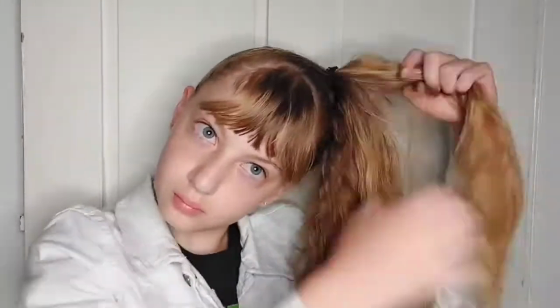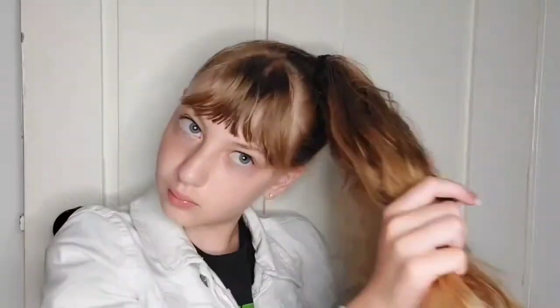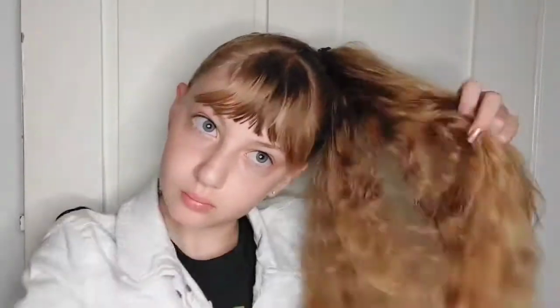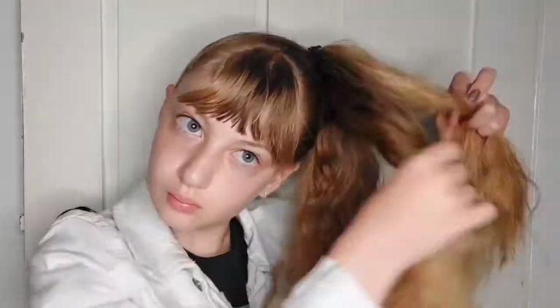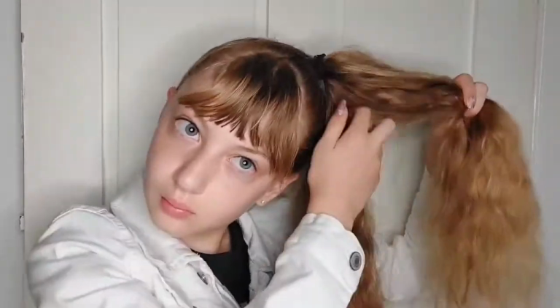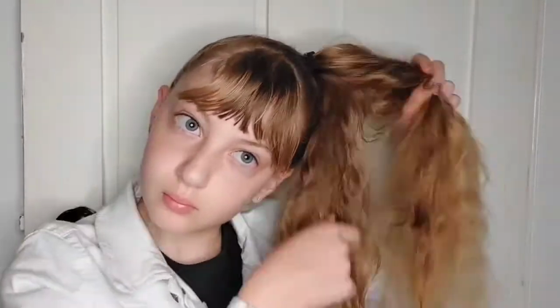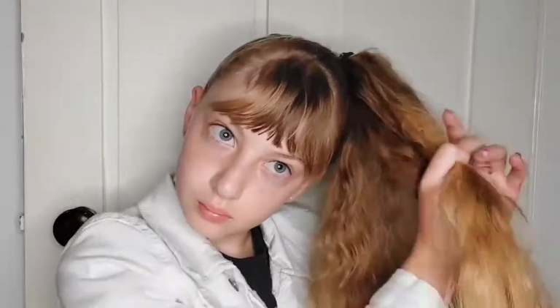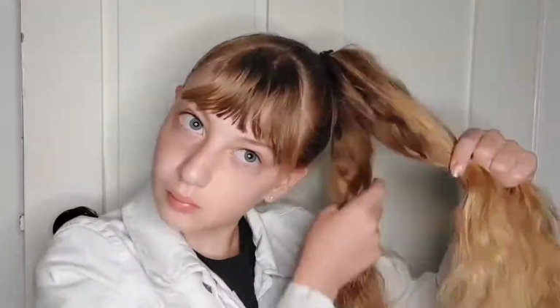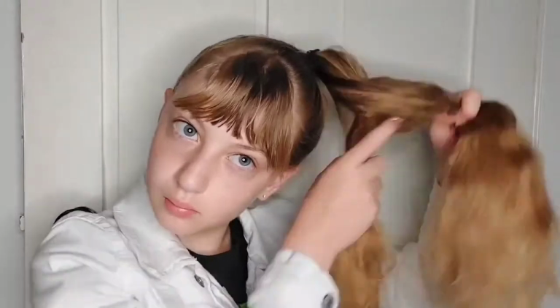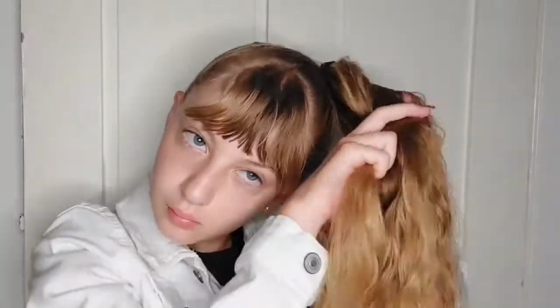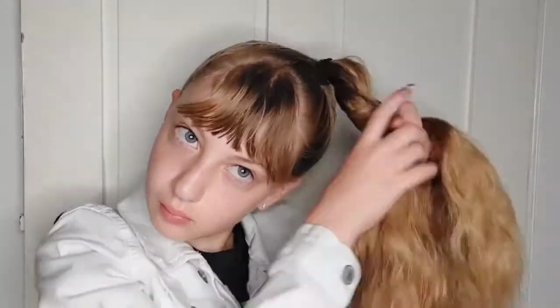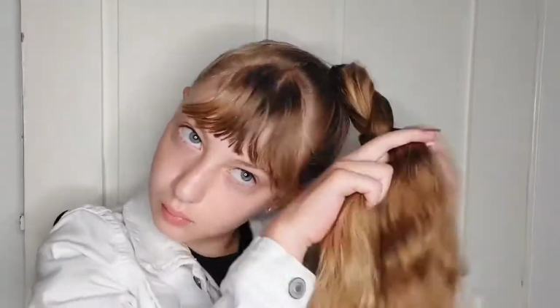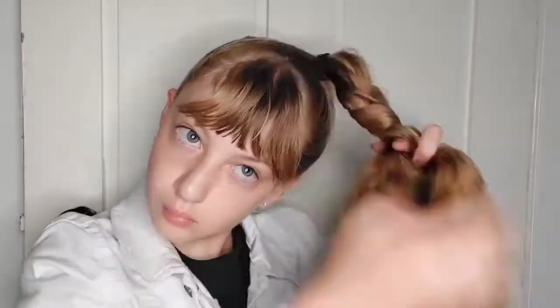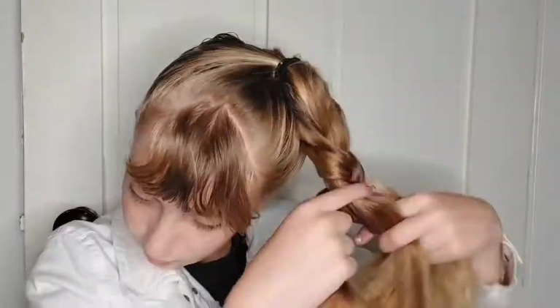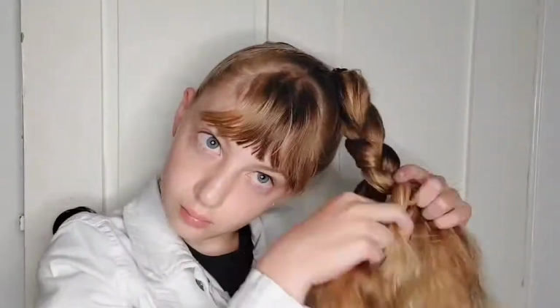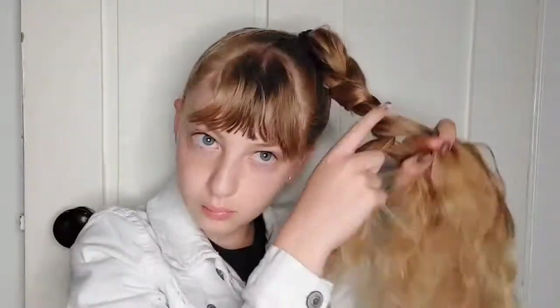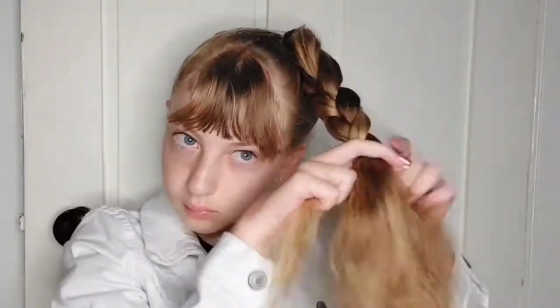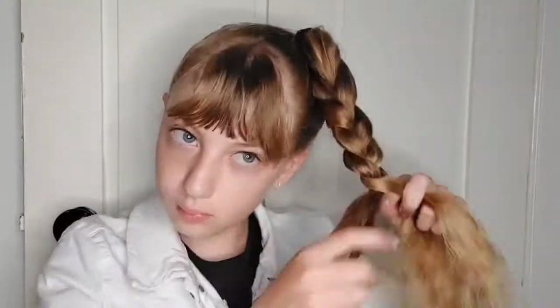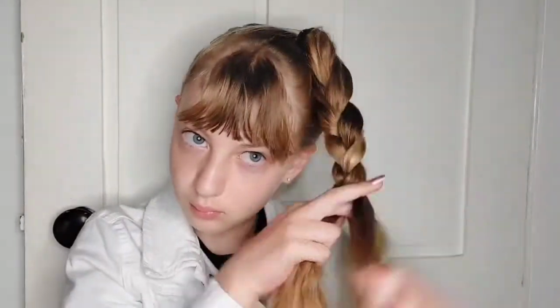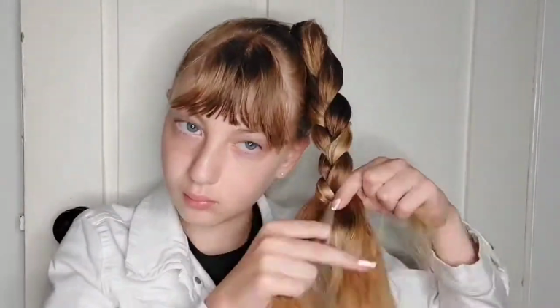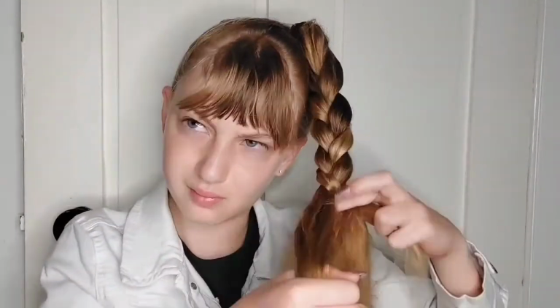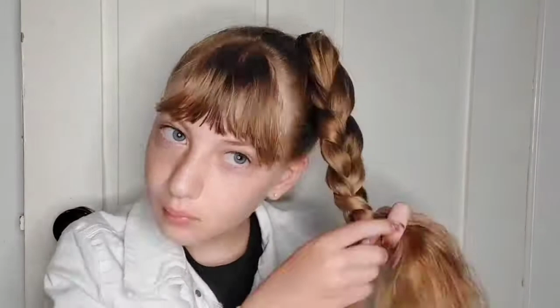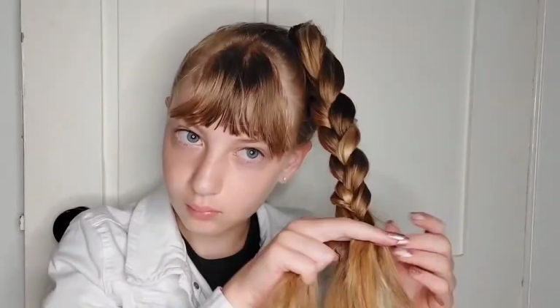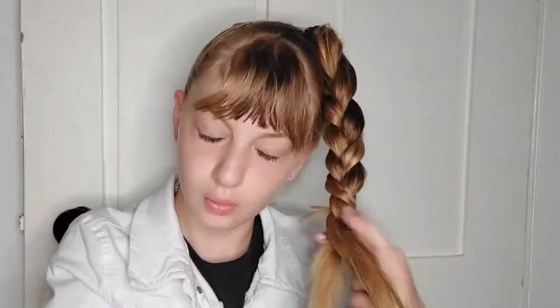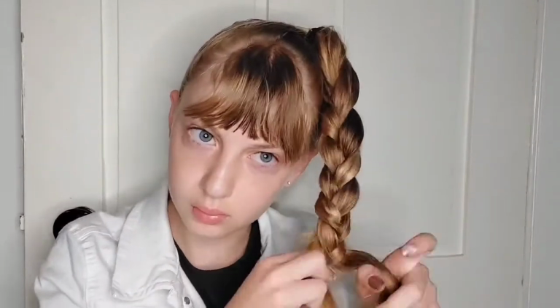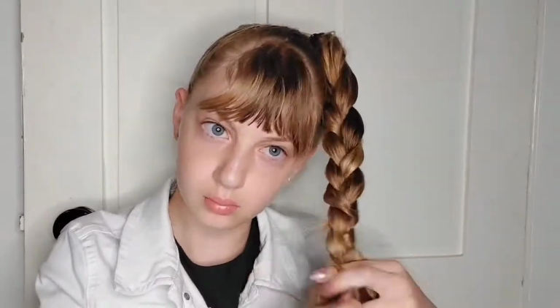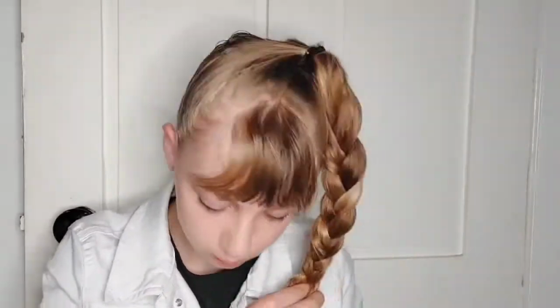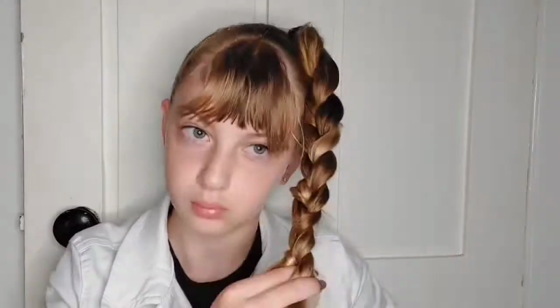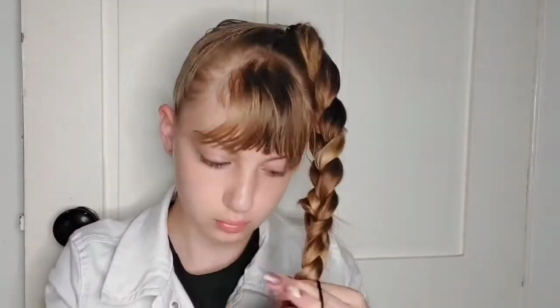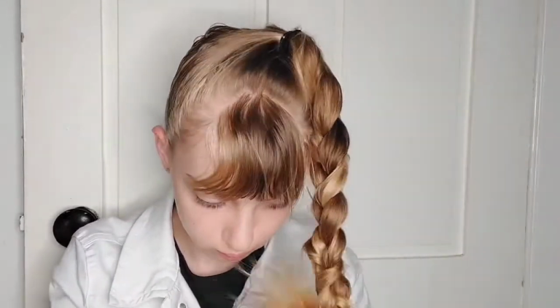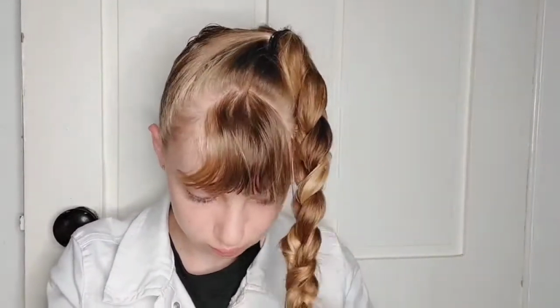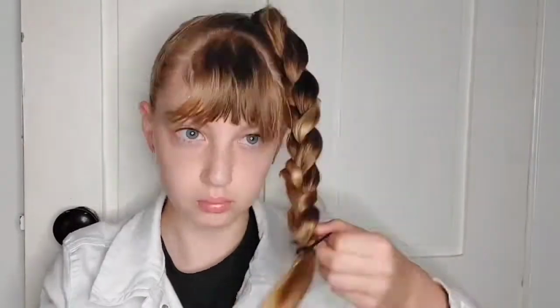Now I'm gonna start braiding that. From three sections, over, under, over, under — you know the drill. Or do you? That gives me an idea — should I make a video on how to make a braid?